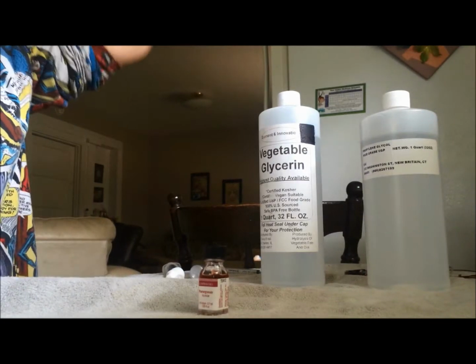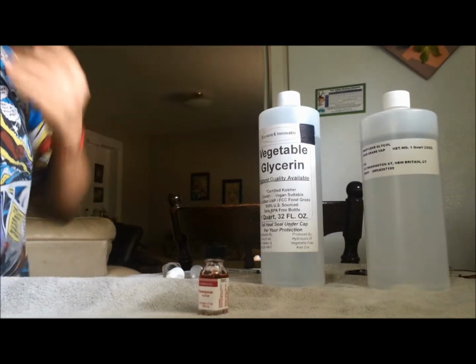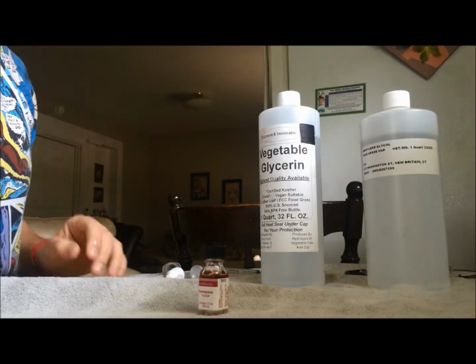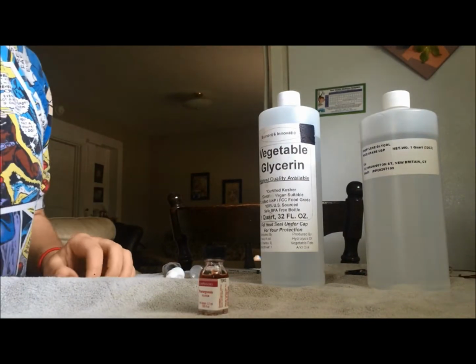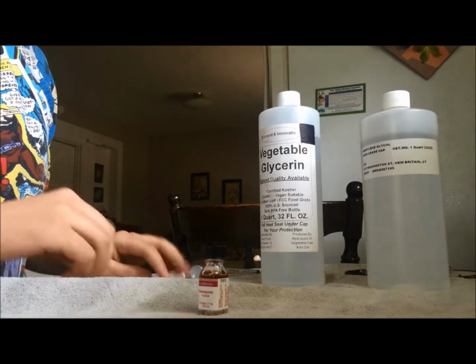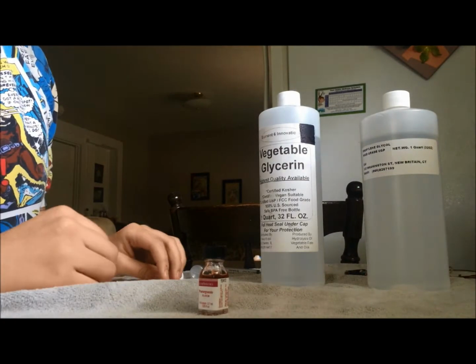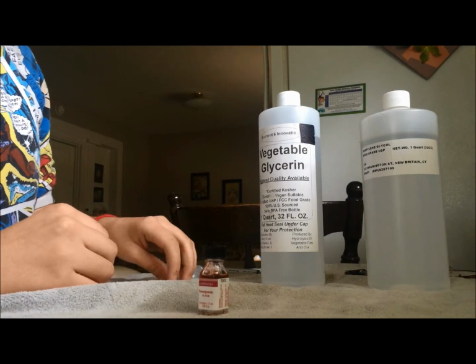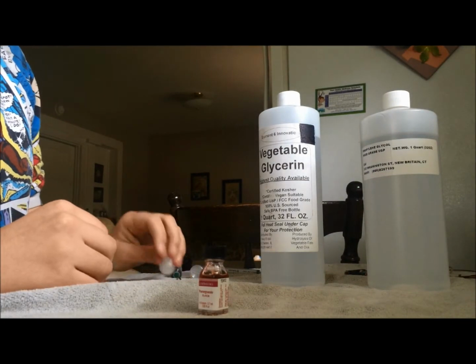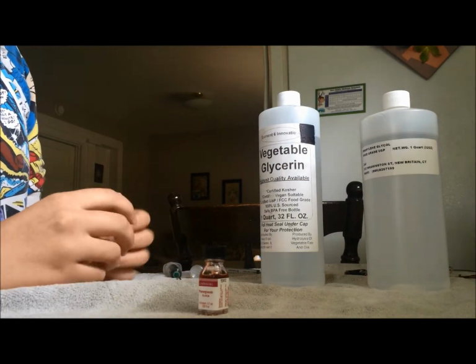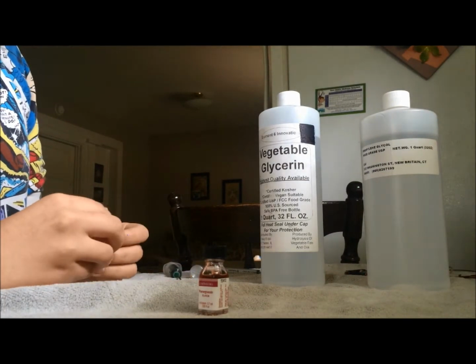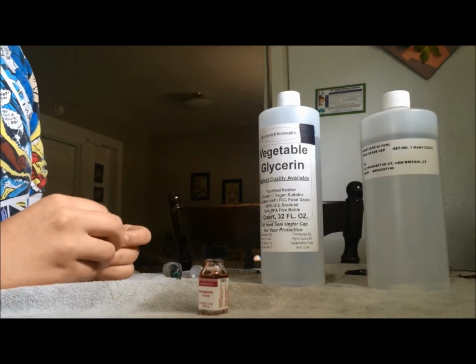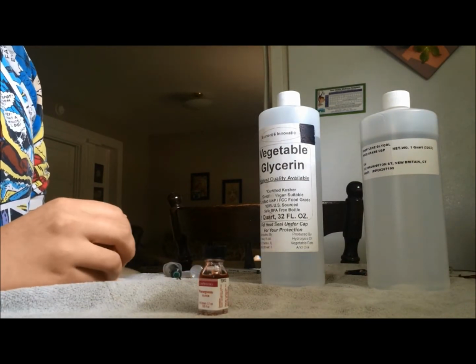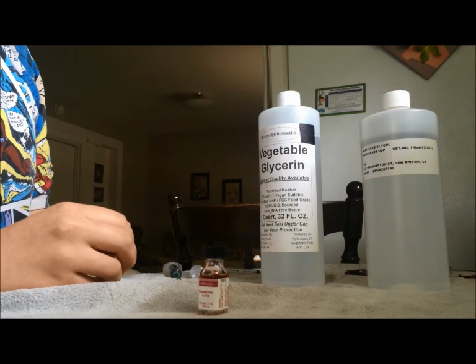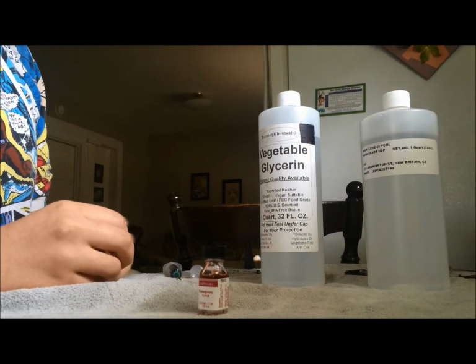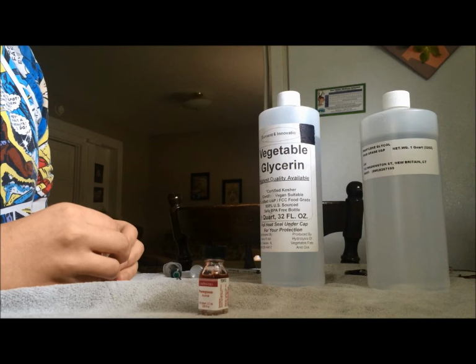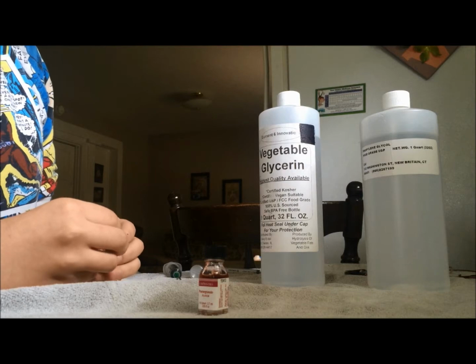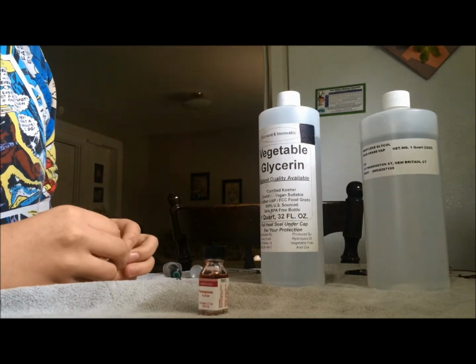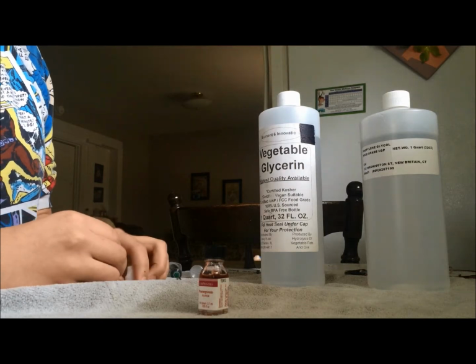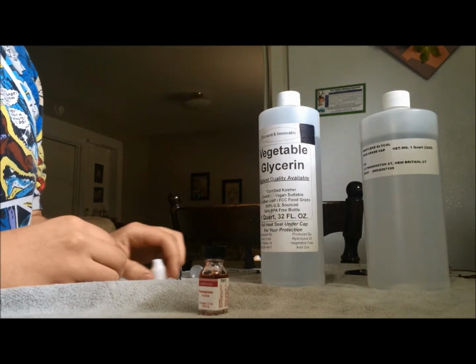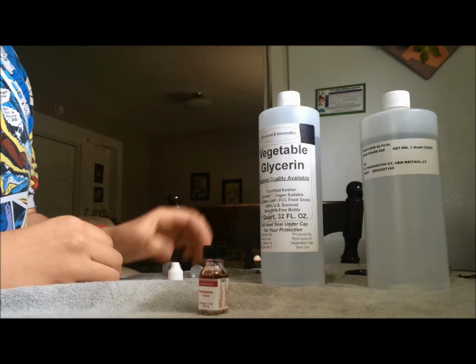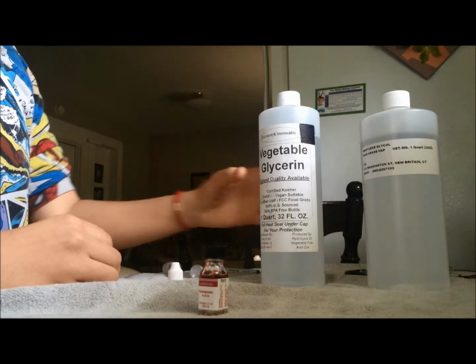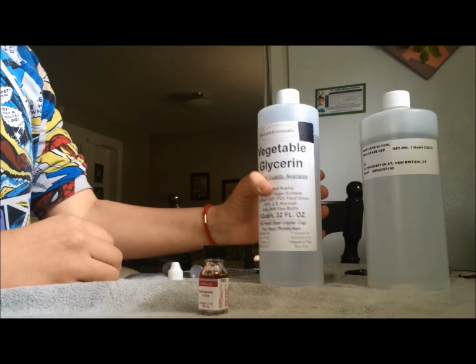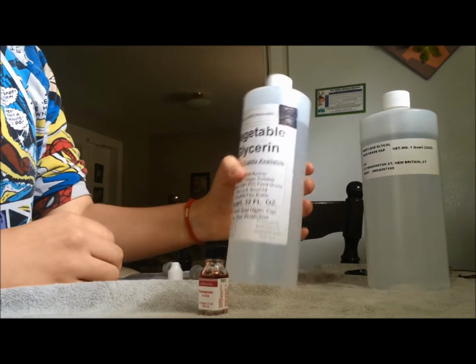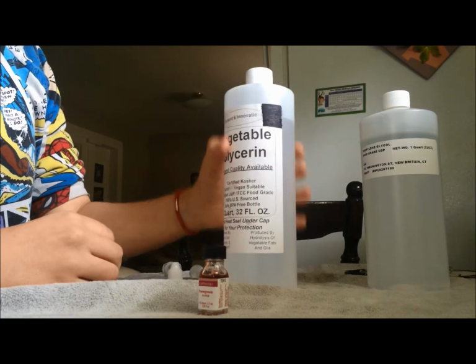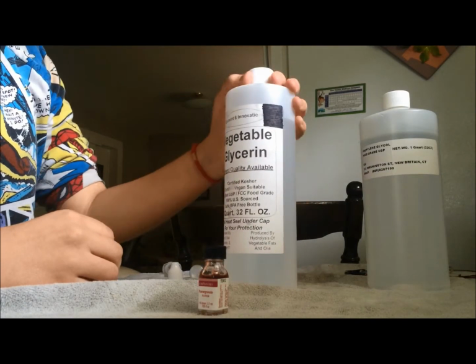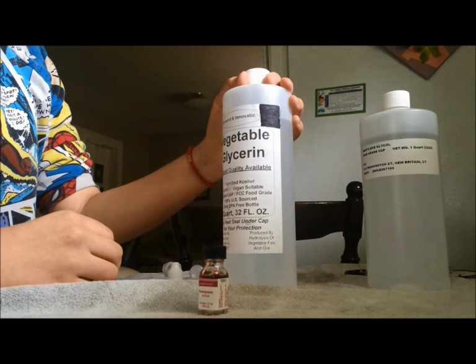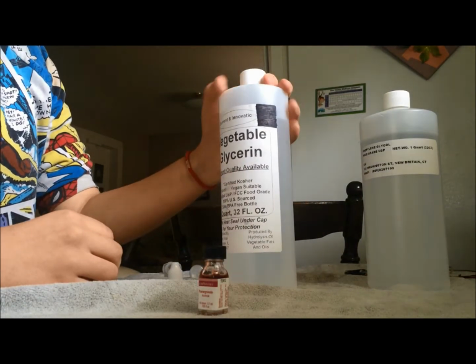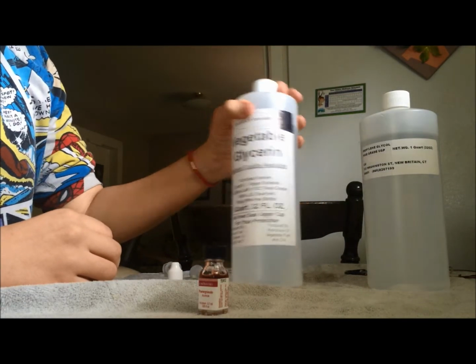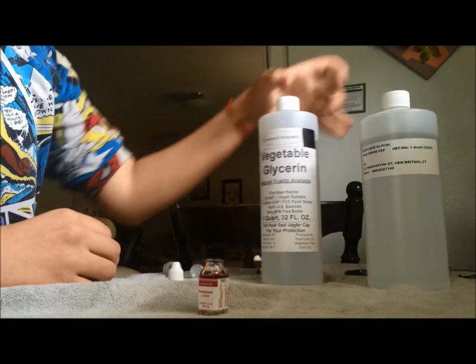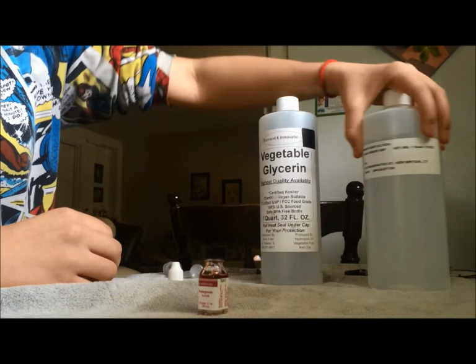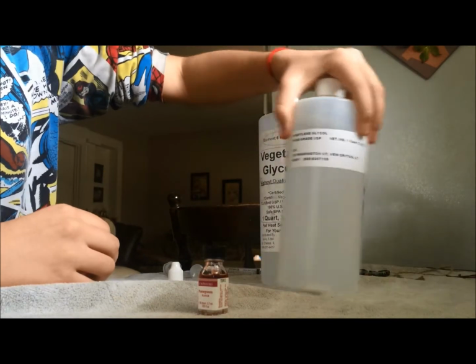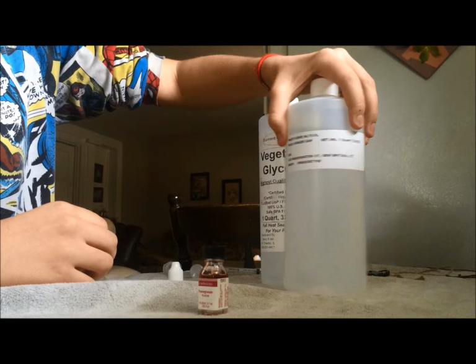This is the chemistry of e-juice. E-juice is the liquid that people put inside electronic cigarettes. The two main ingredients are vegetable glycerin and propylene glycol.